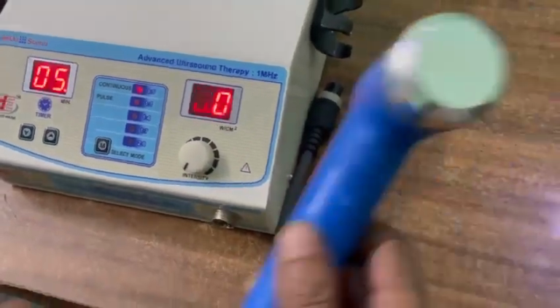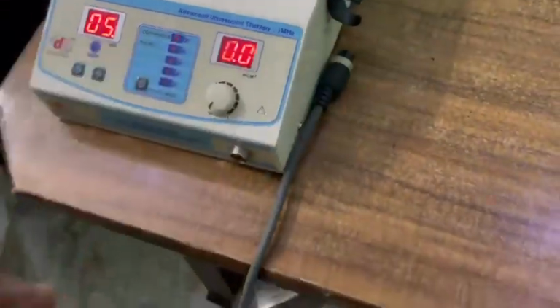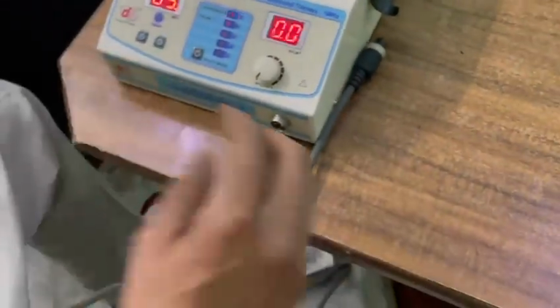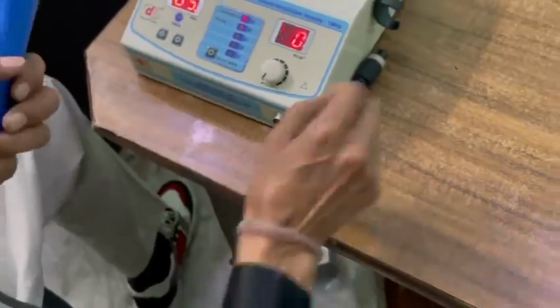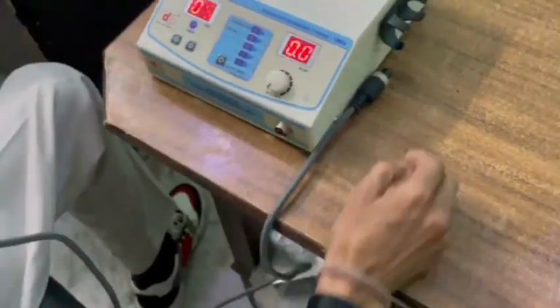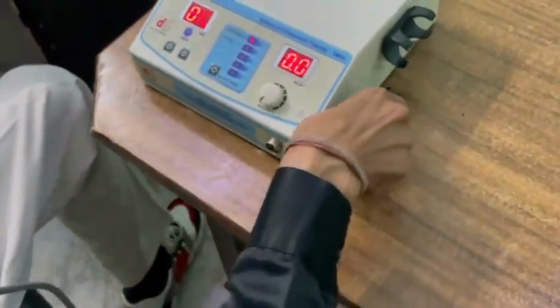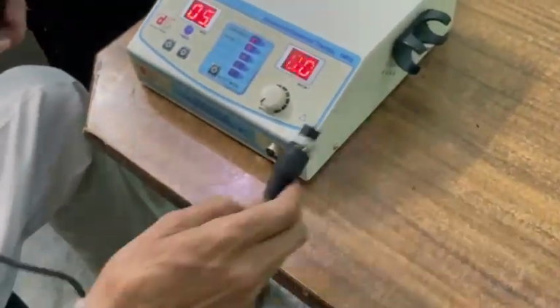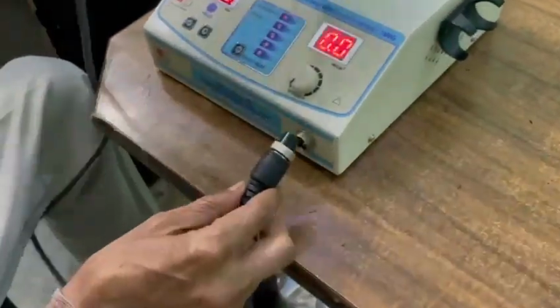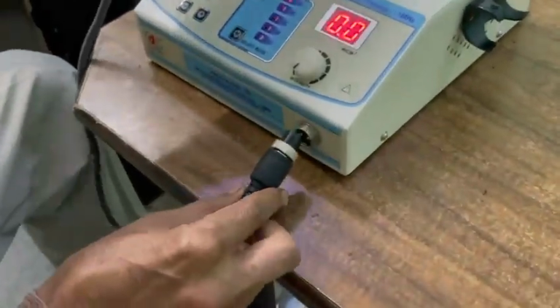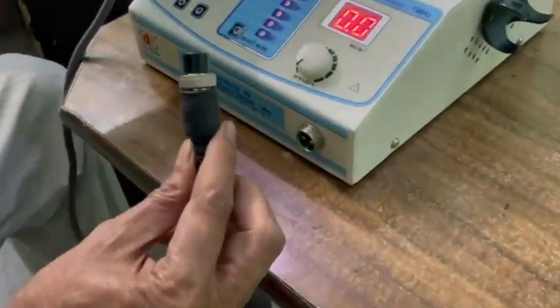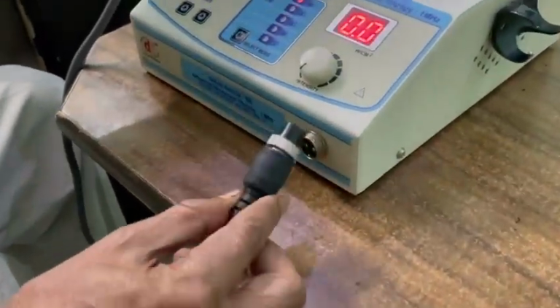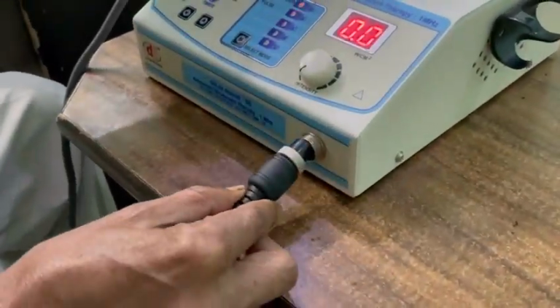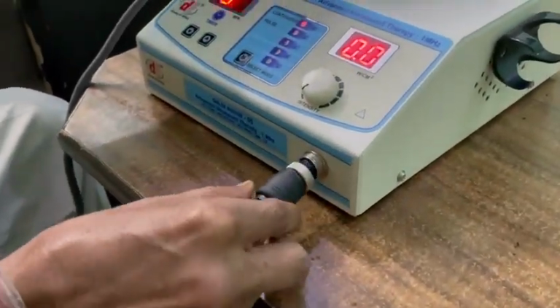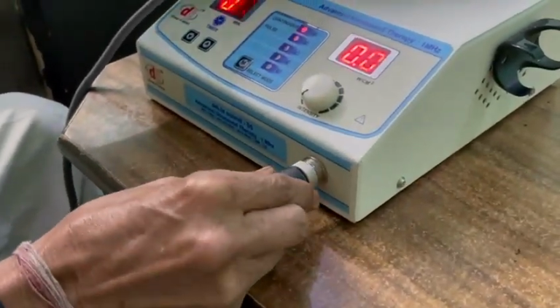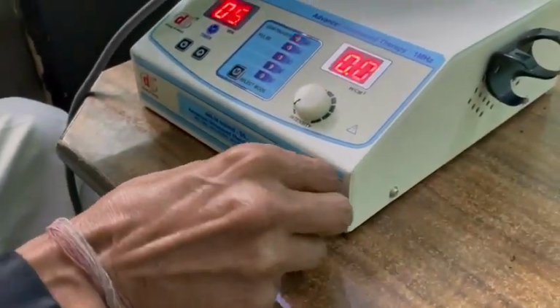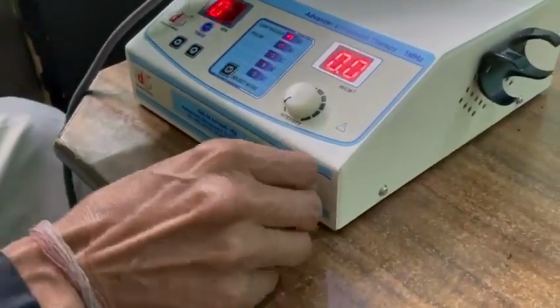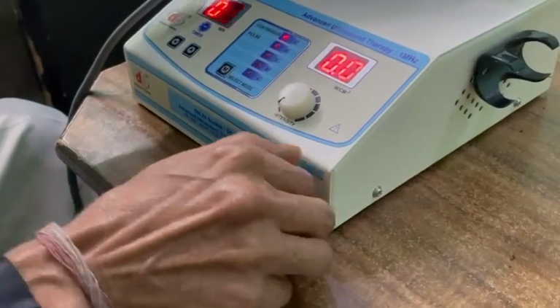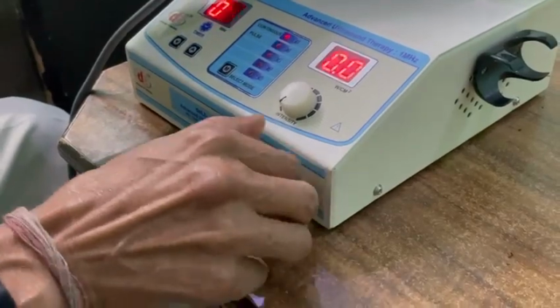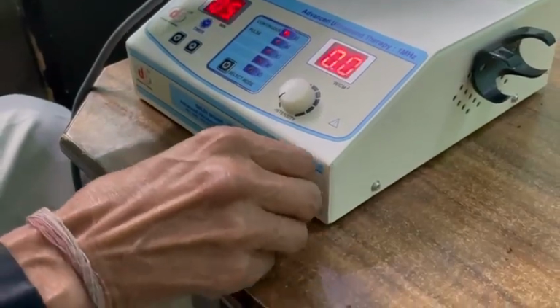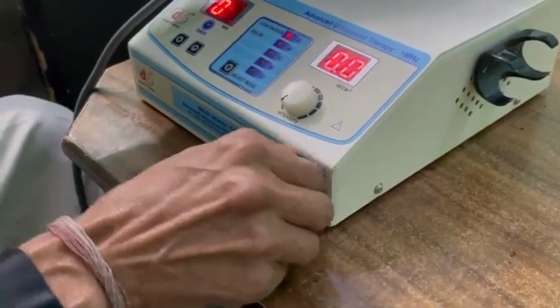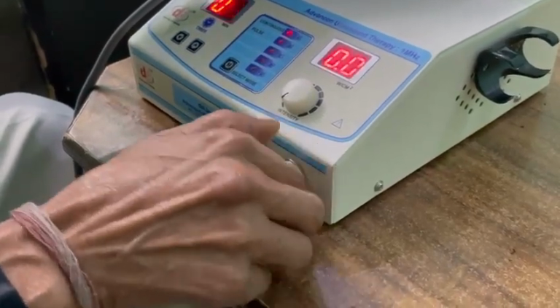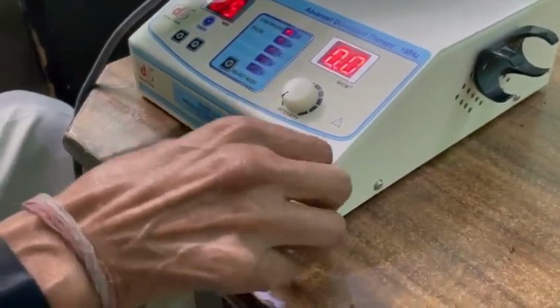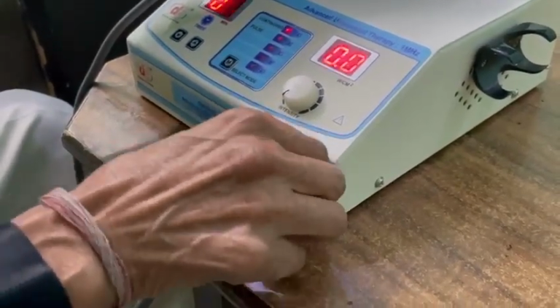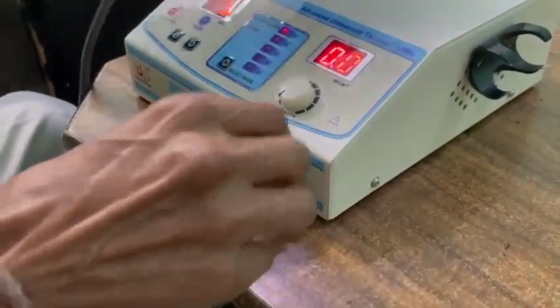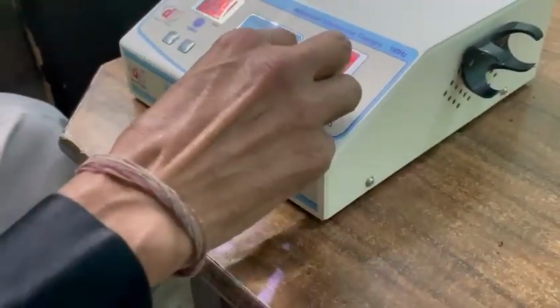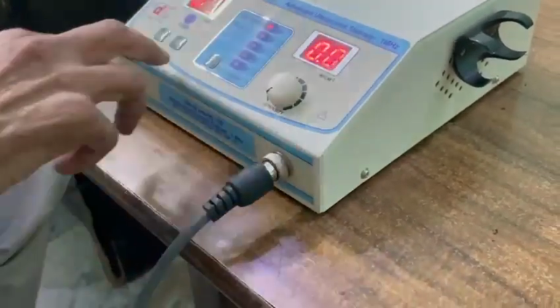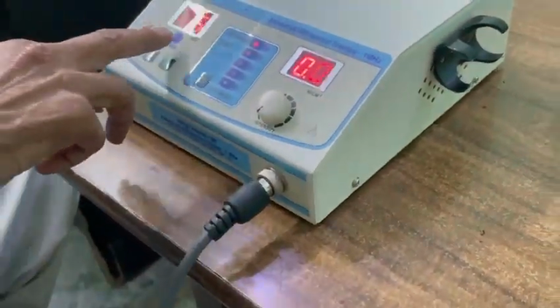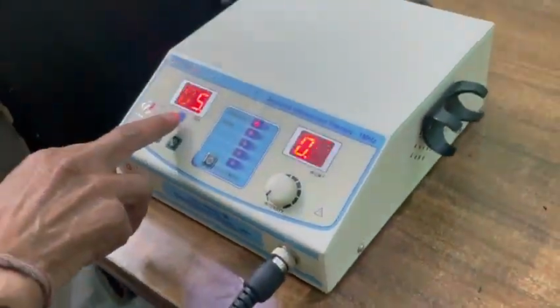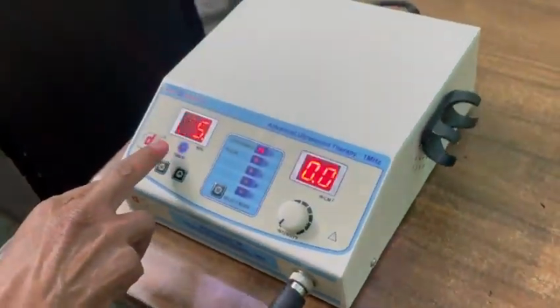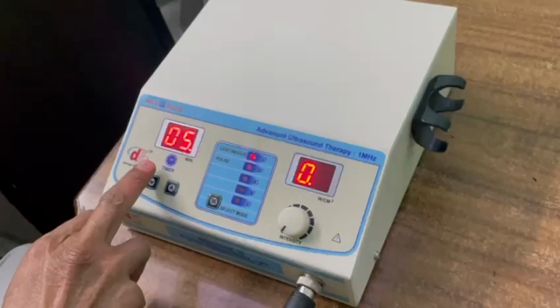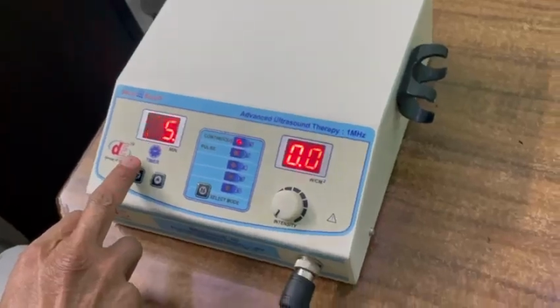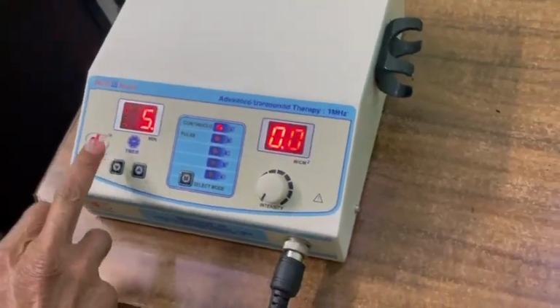Now, connect the ultrasound applicator. We have set 5 minutes.